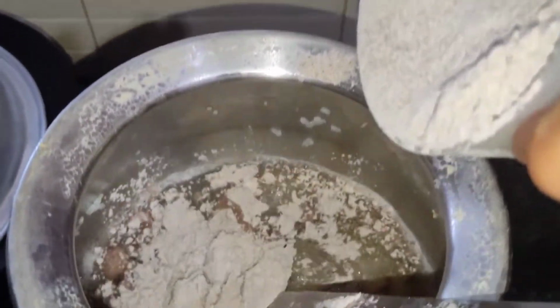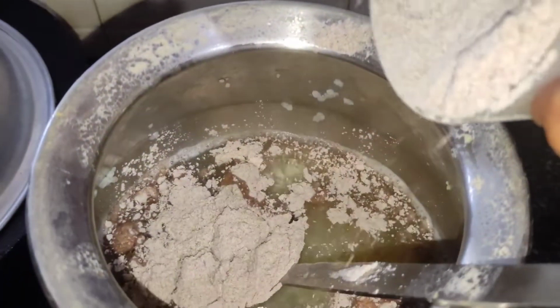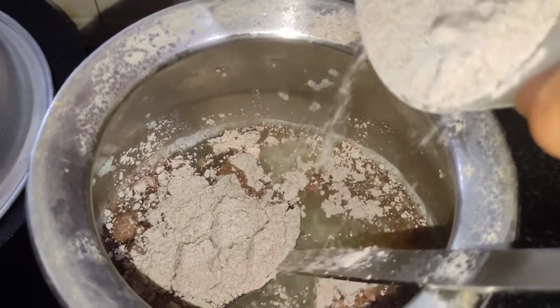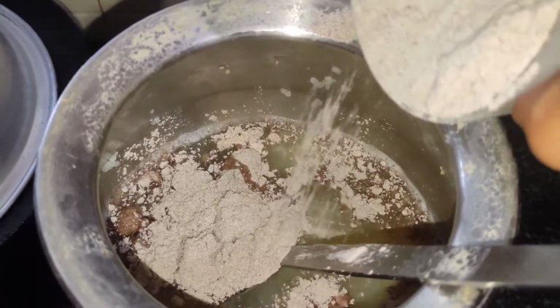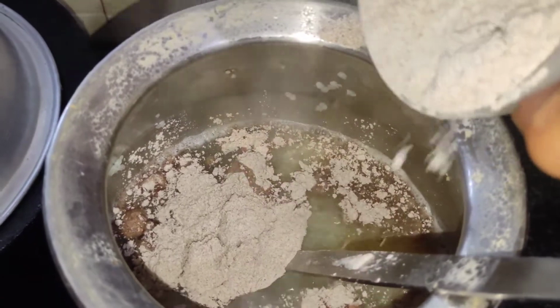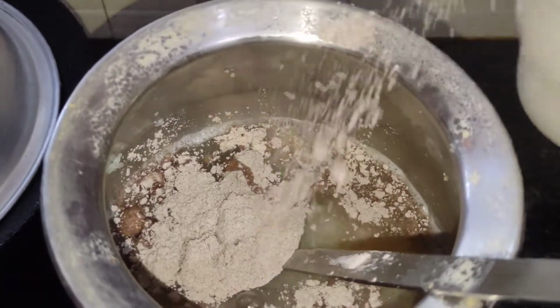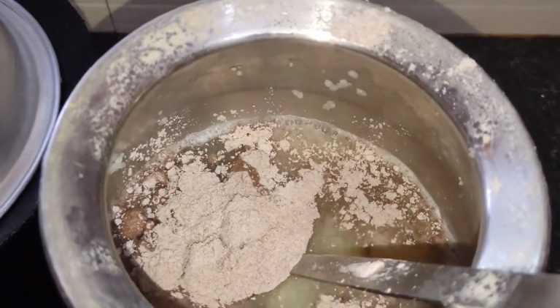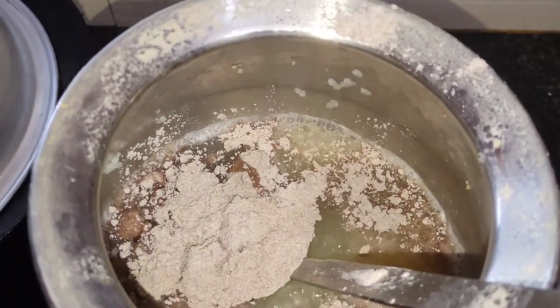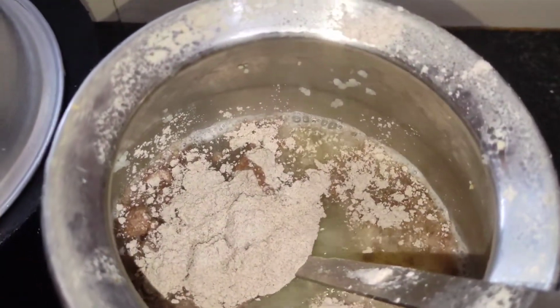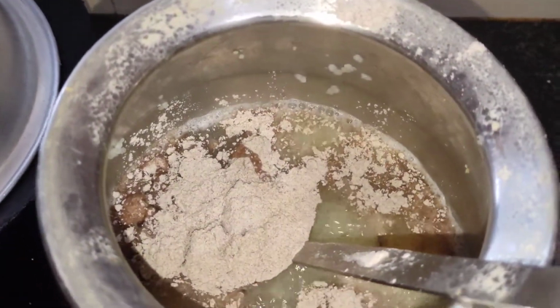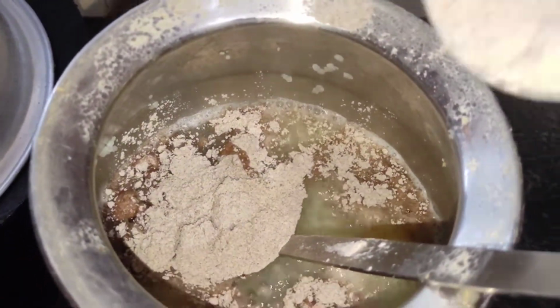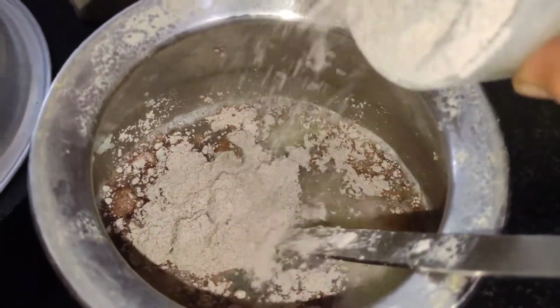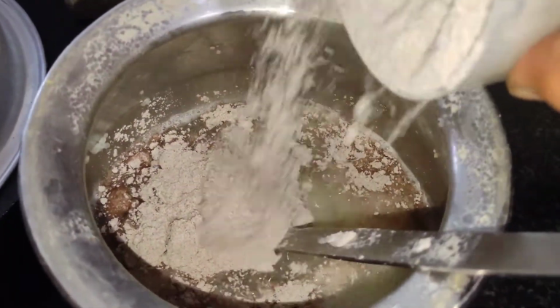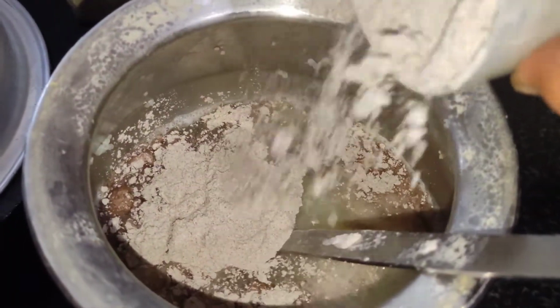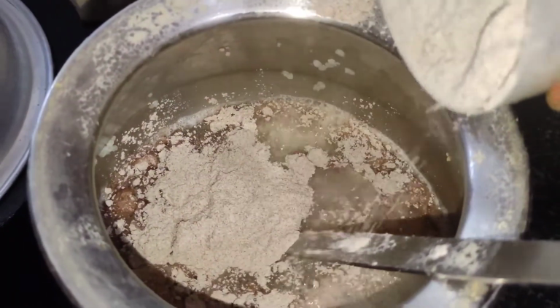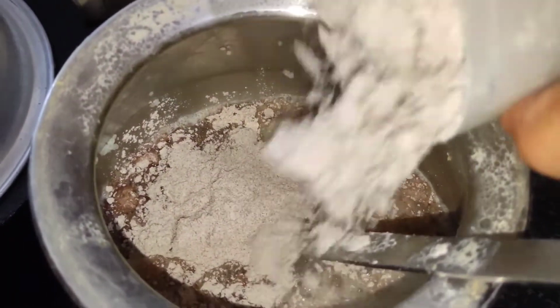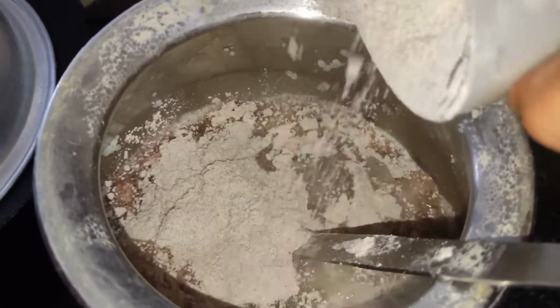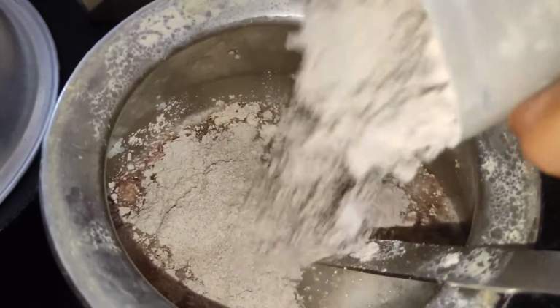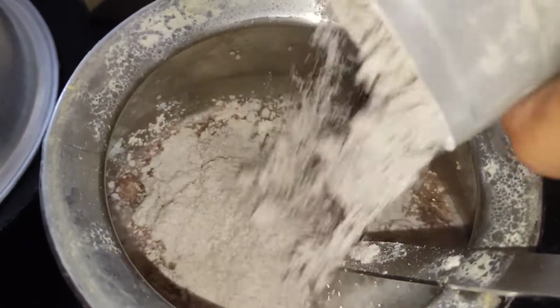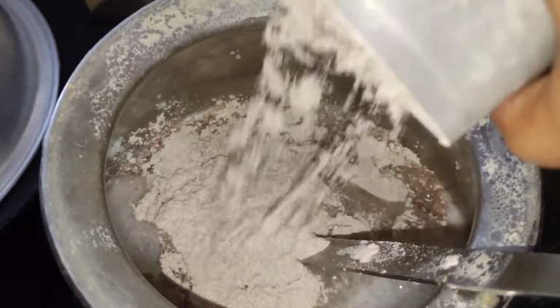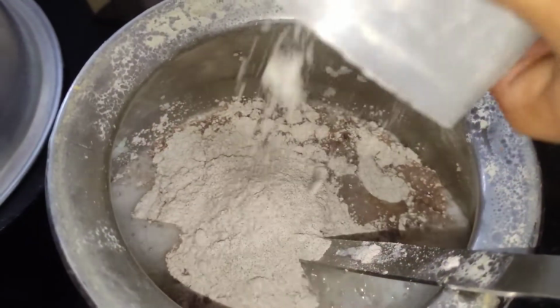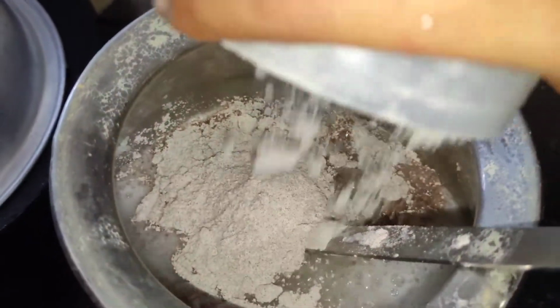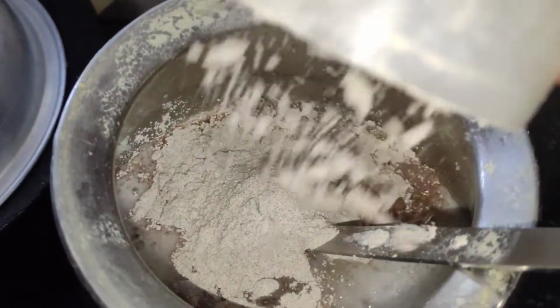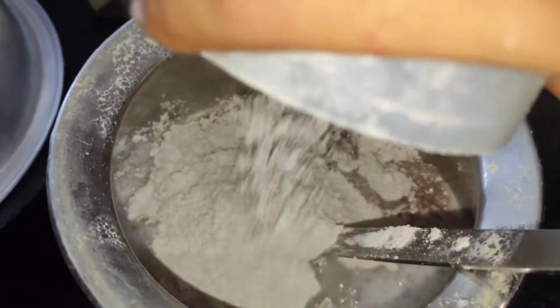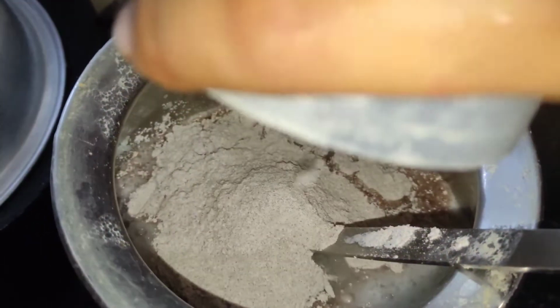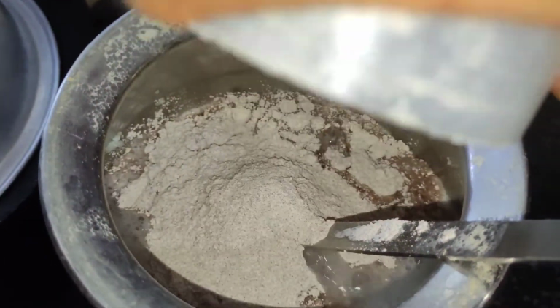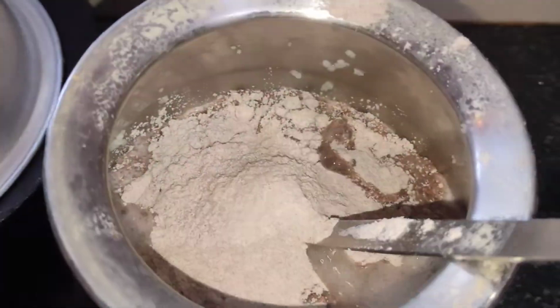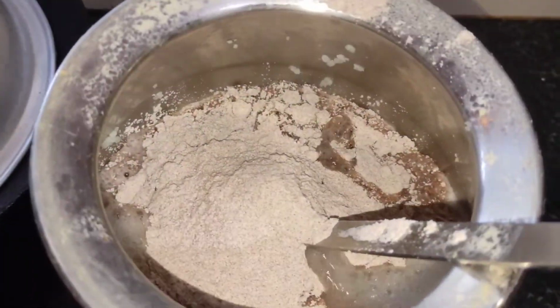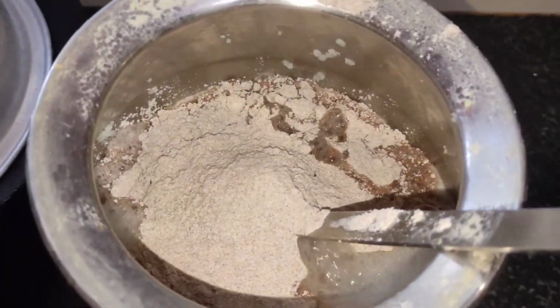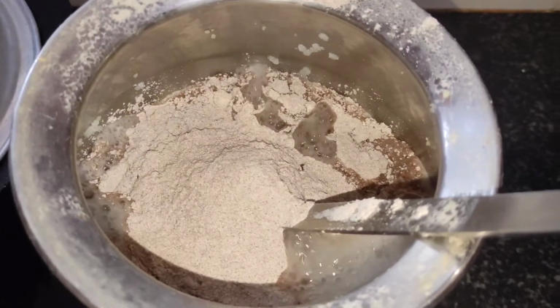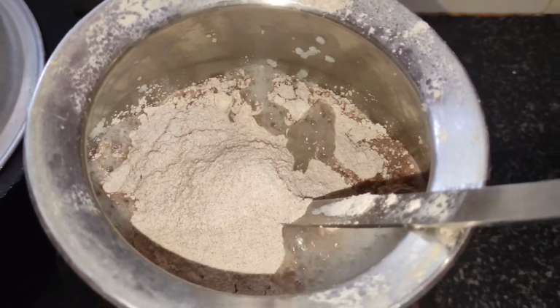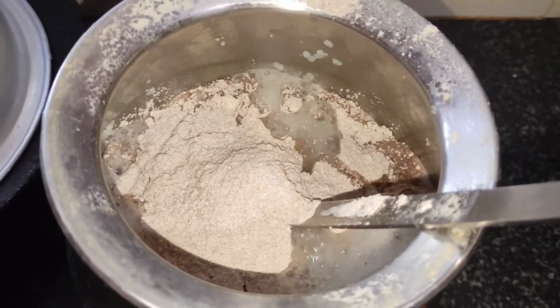I will make the same color. It will be easy for a little. I have the same color. This bowl is 300 ml.